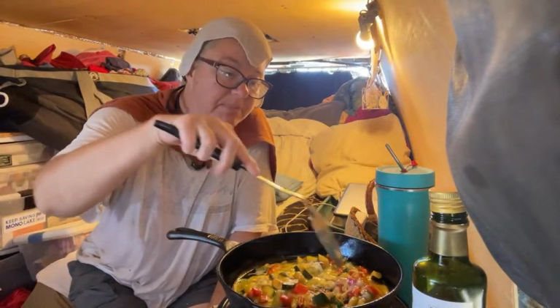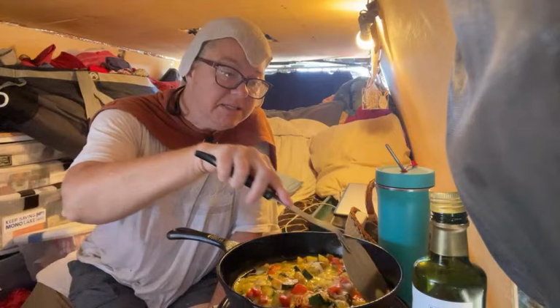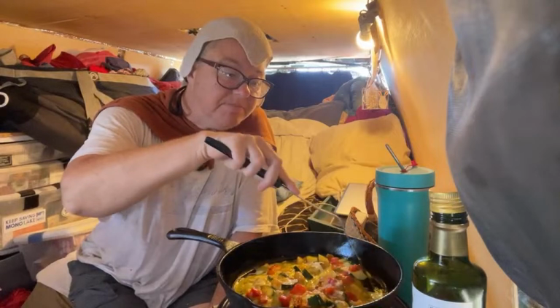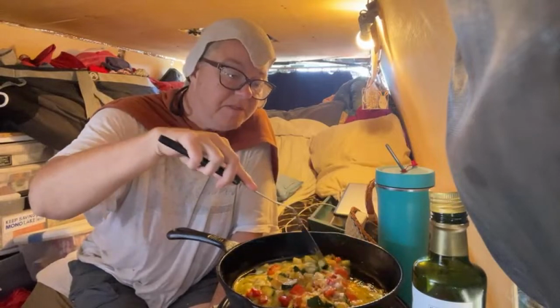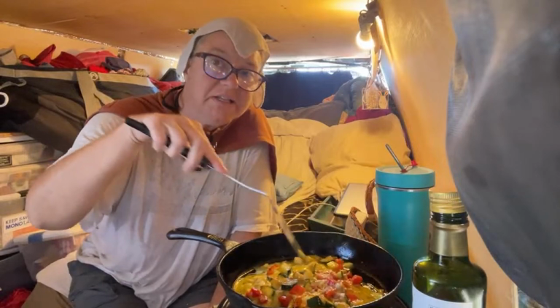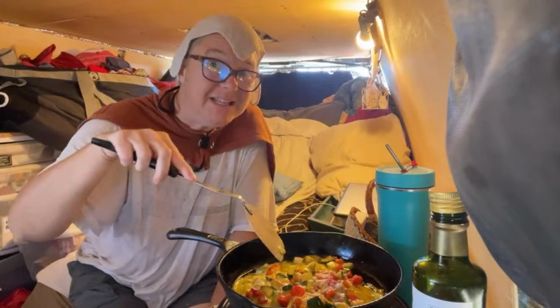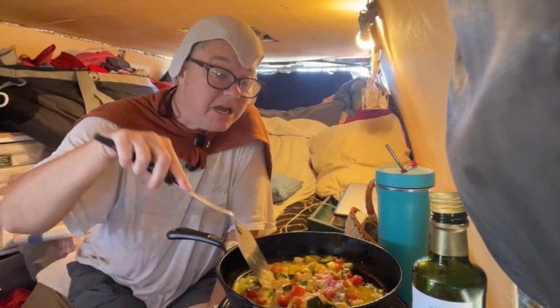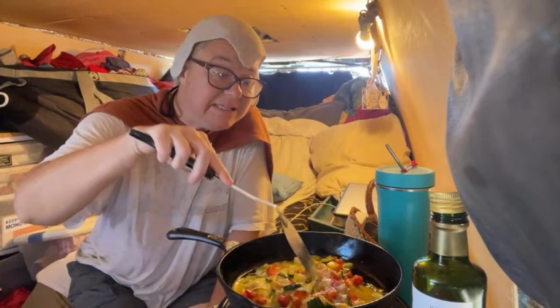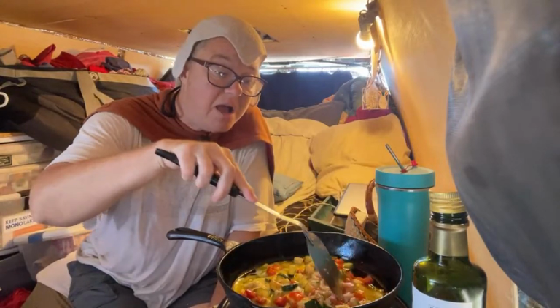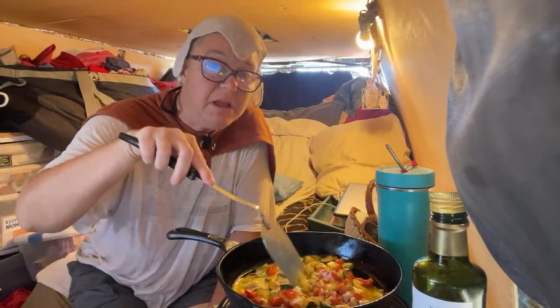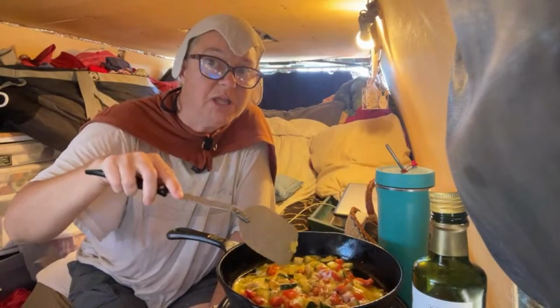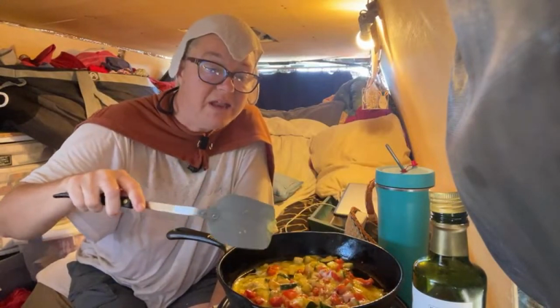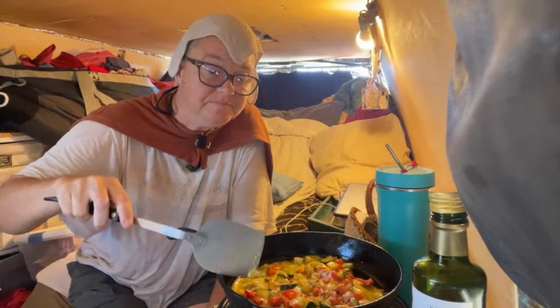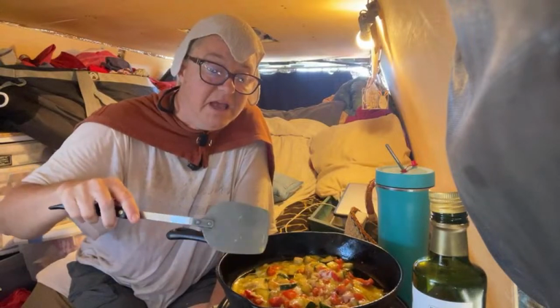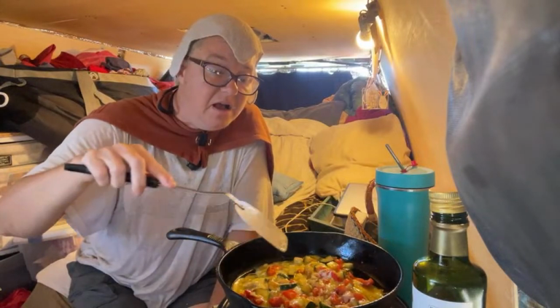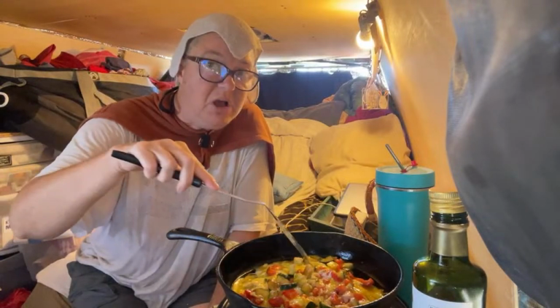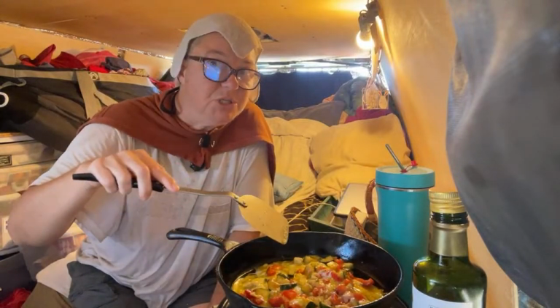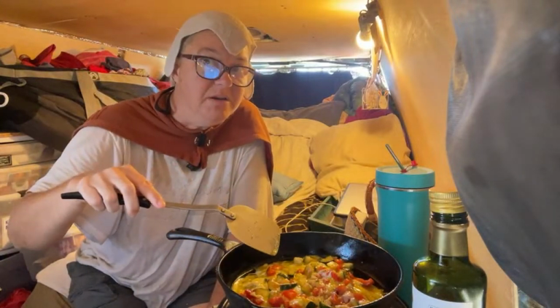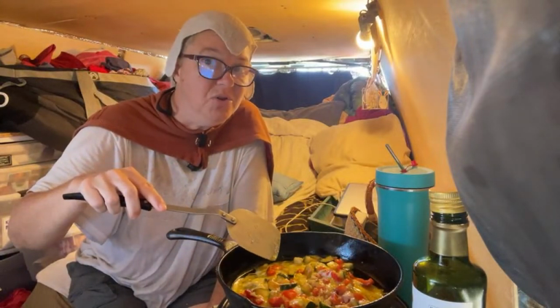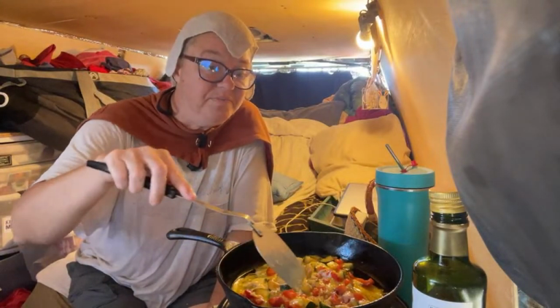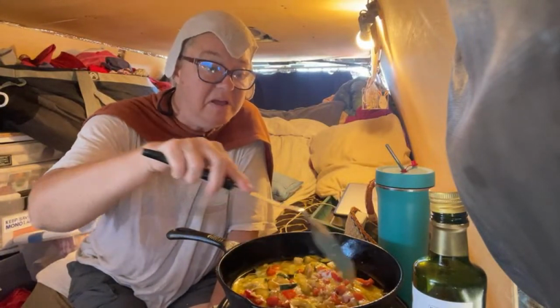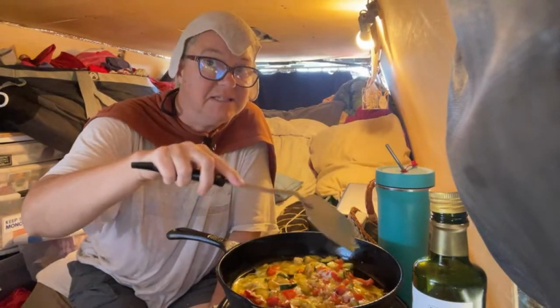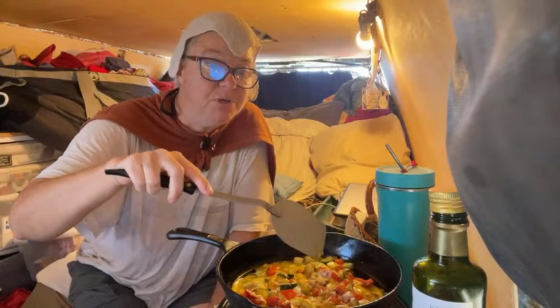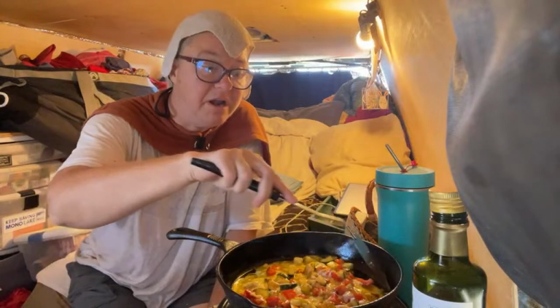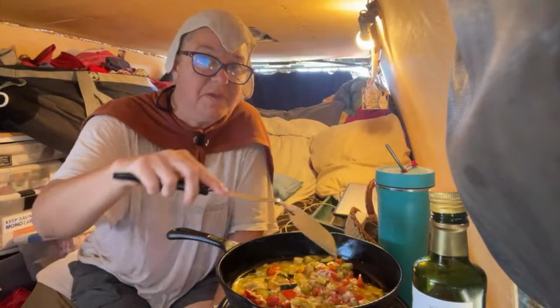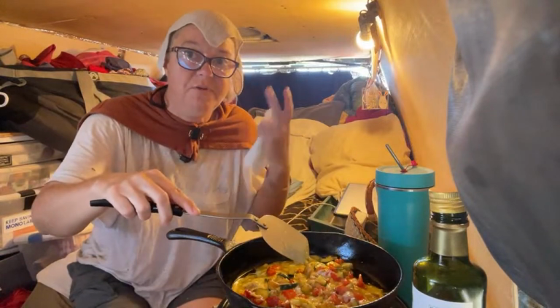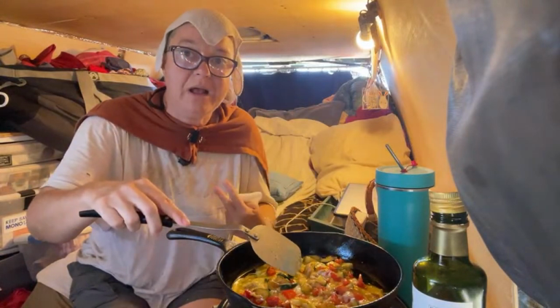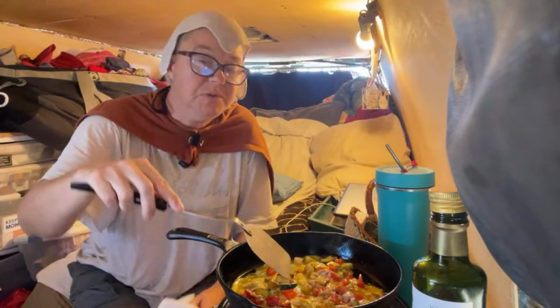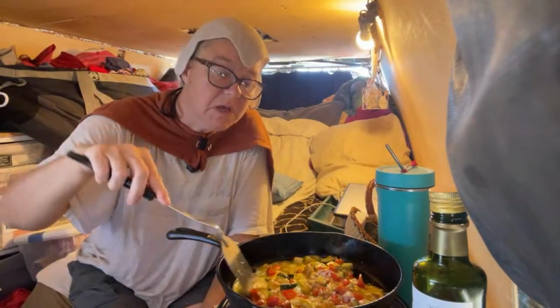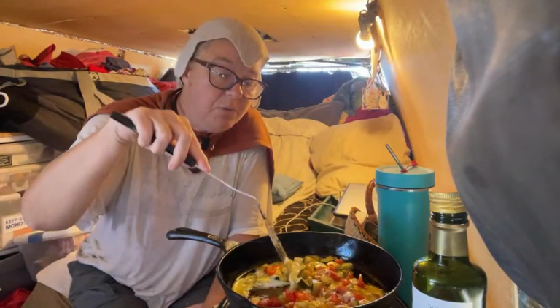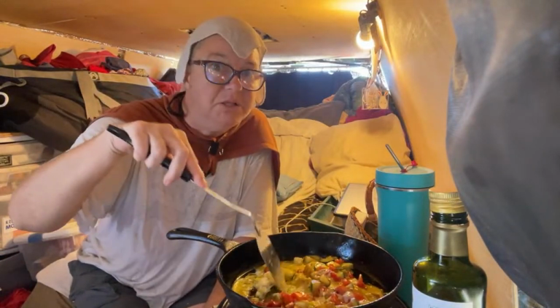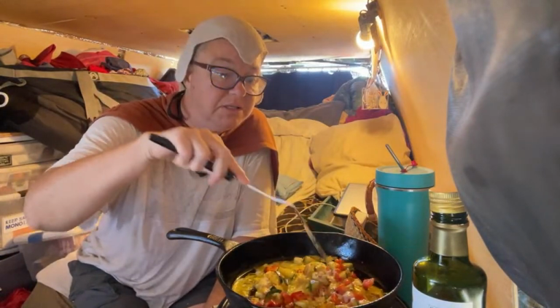But because it's going to get into the mid-90s I'm not going to be able to cook in the van much beyond noon. In fact, this is kind of pushing it right now — if it weren't for these wet clothes I wouldn't be able to do this.